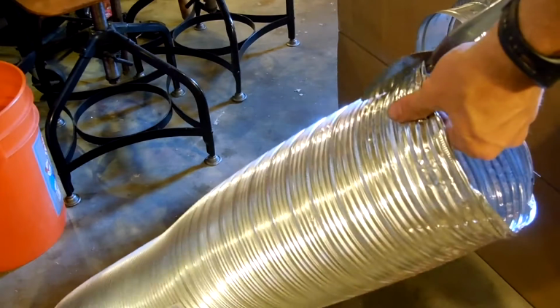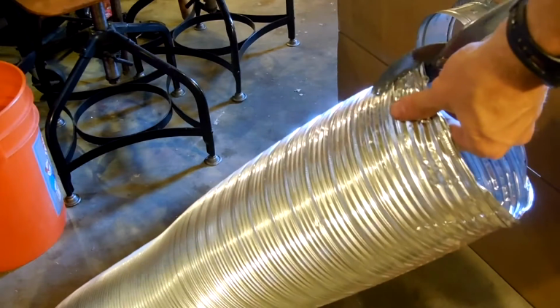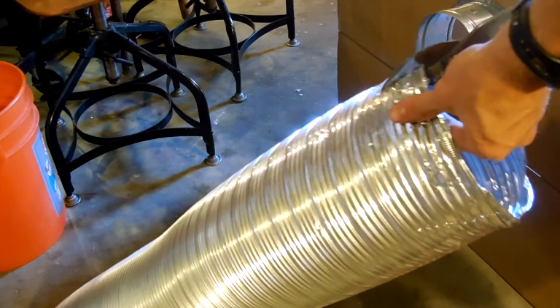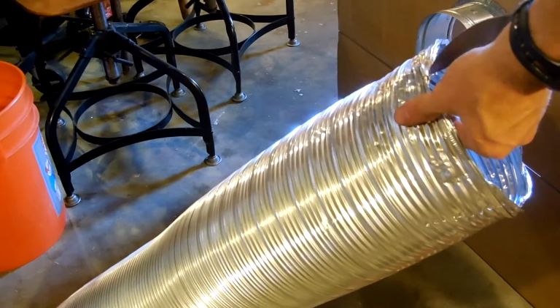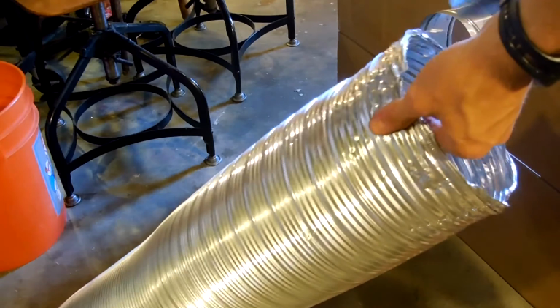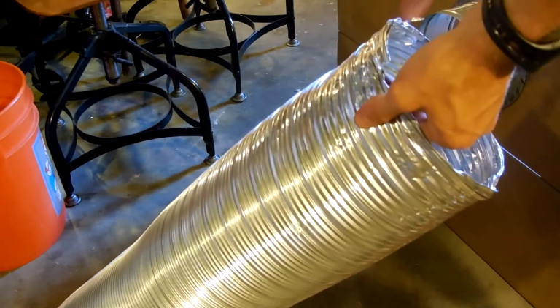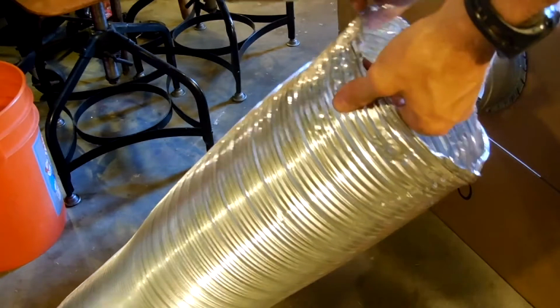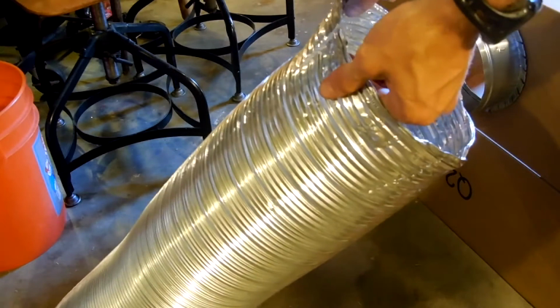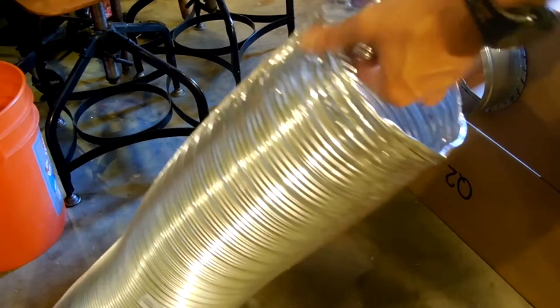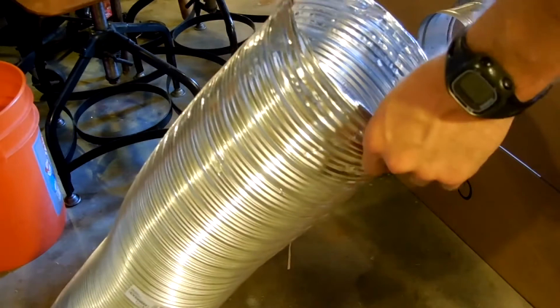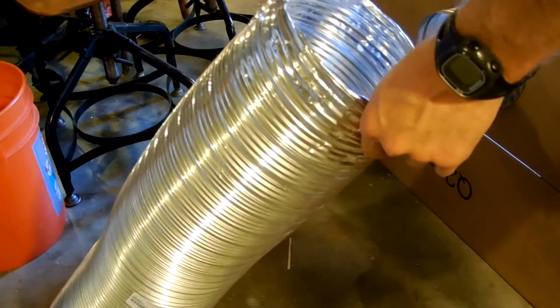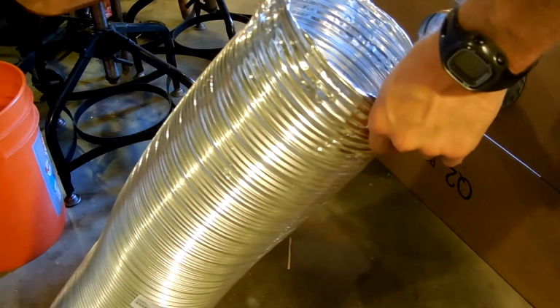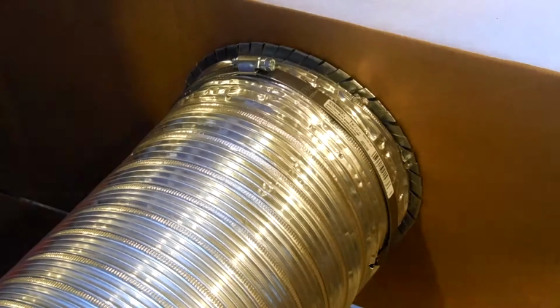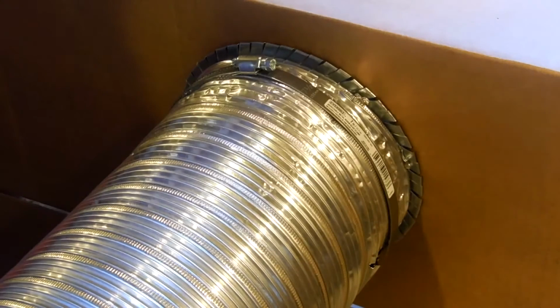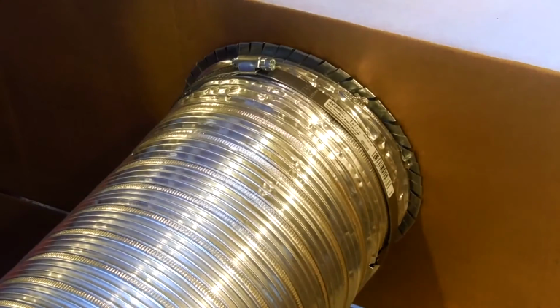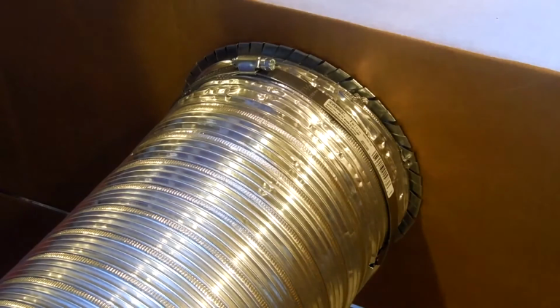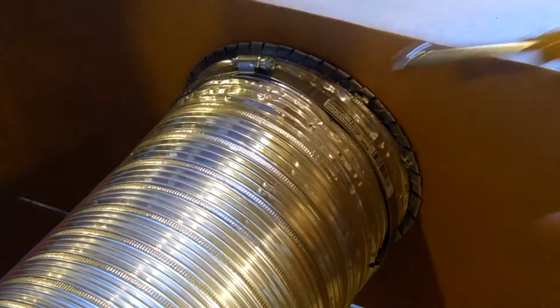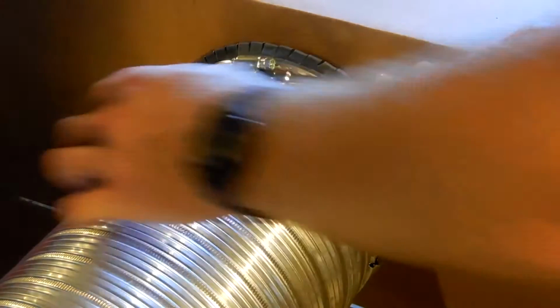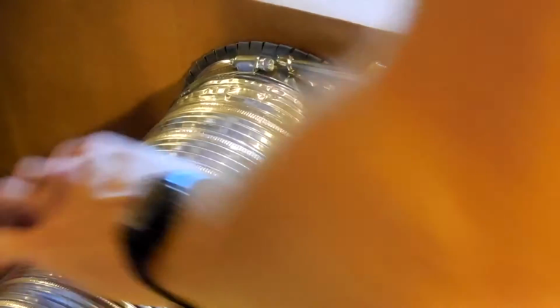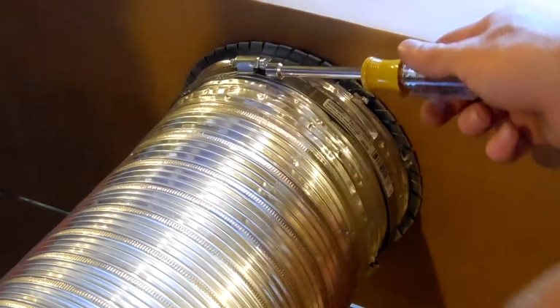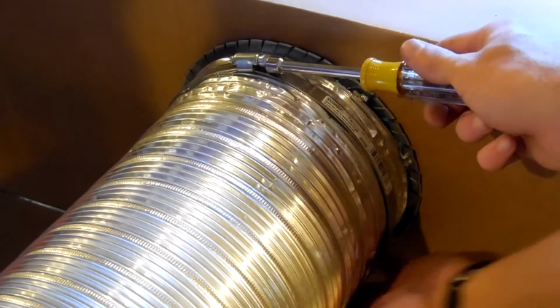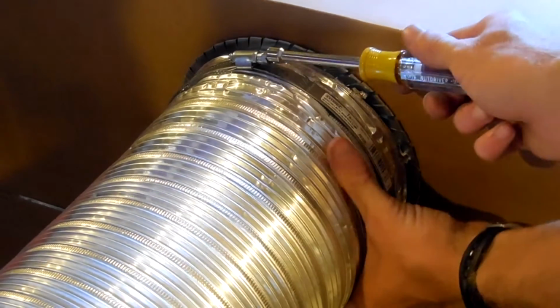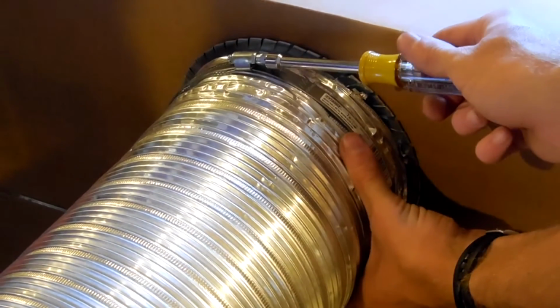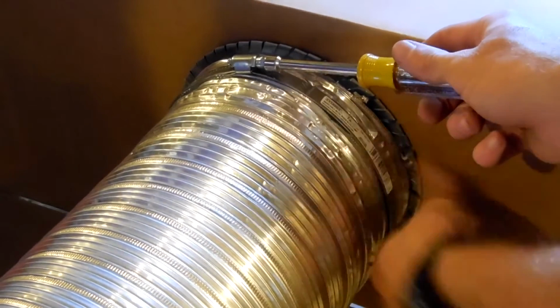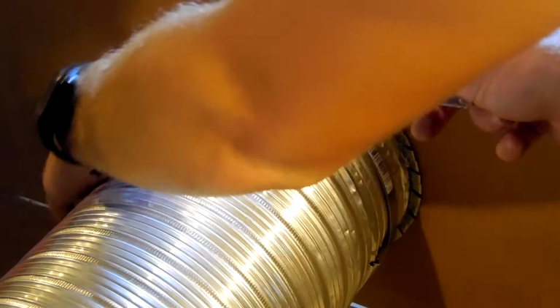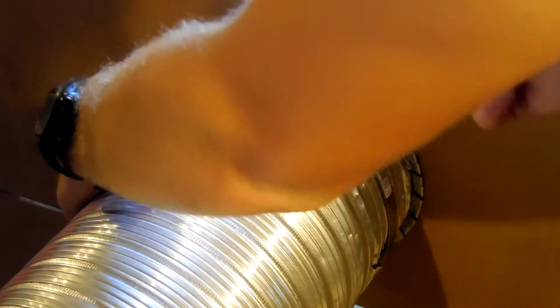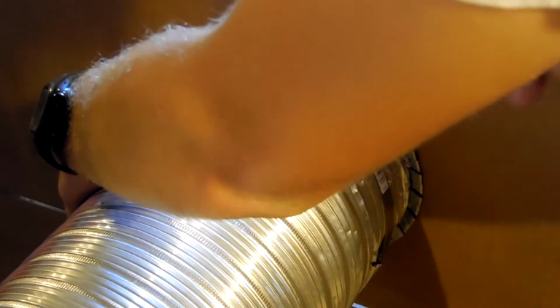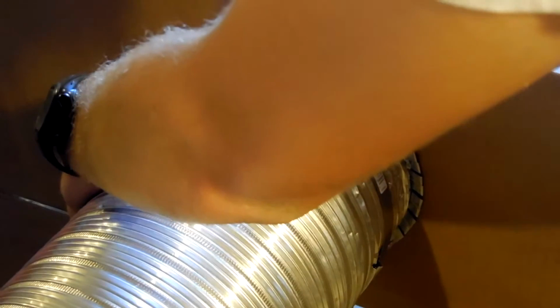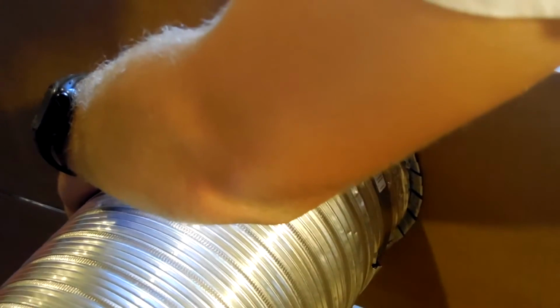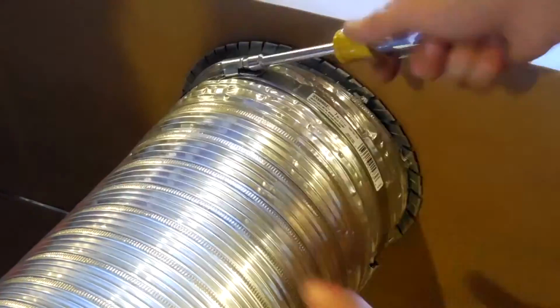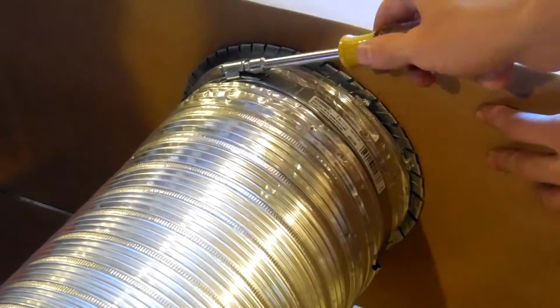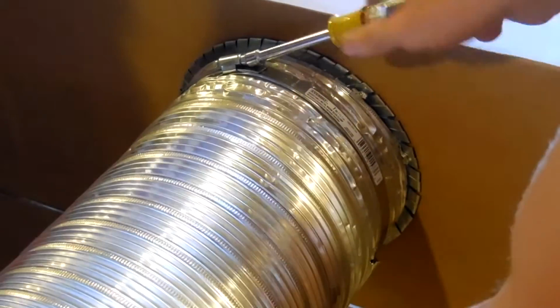Next I installed the ductwork. I had to slit the ductwork a little bit to get it to fit onto the flange, even though it should have been a good fit. Then I used a 7-inch hose clamp to secure it on.